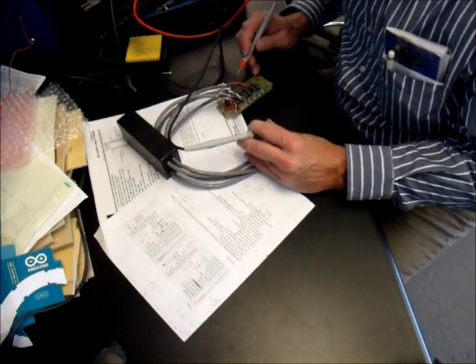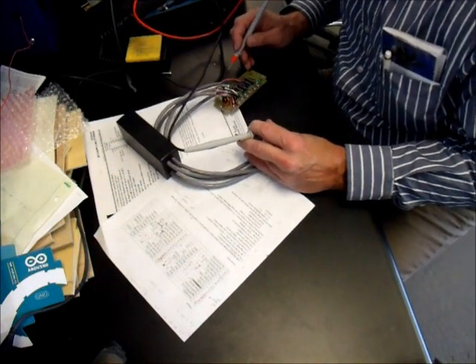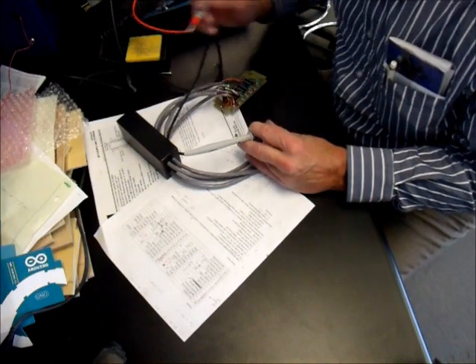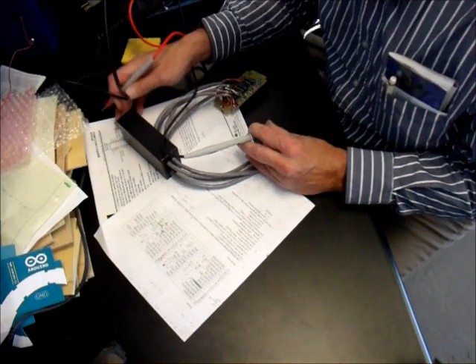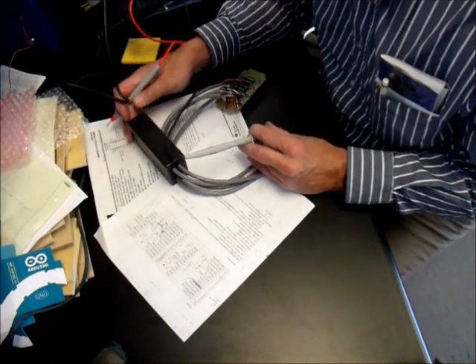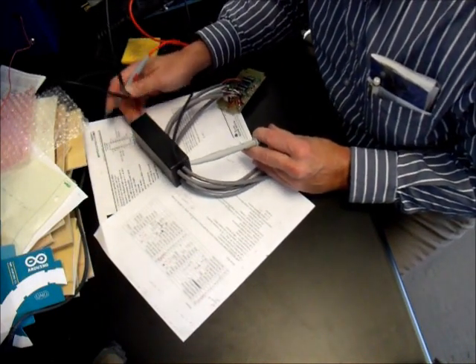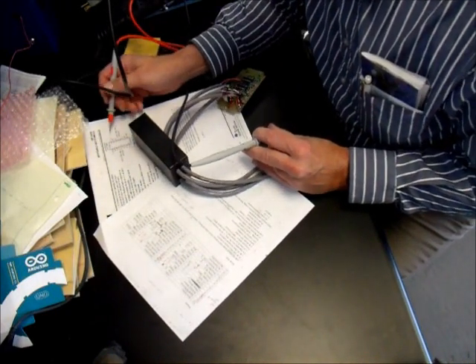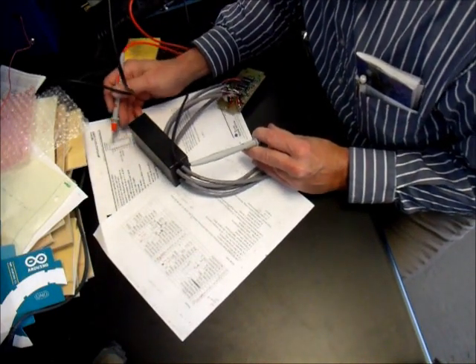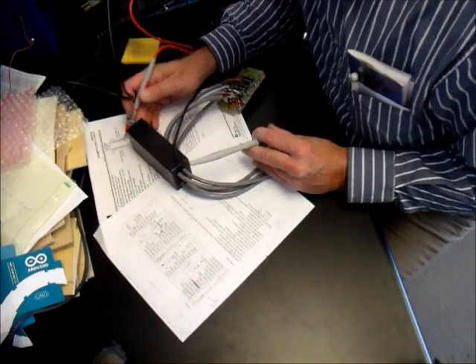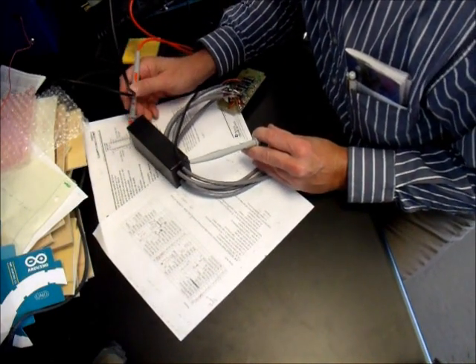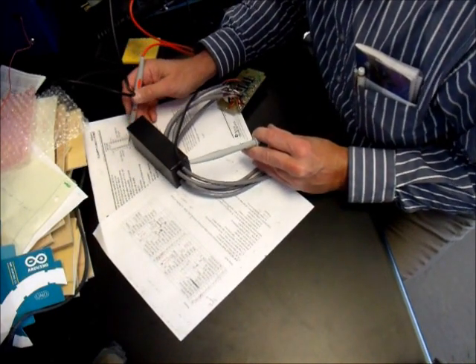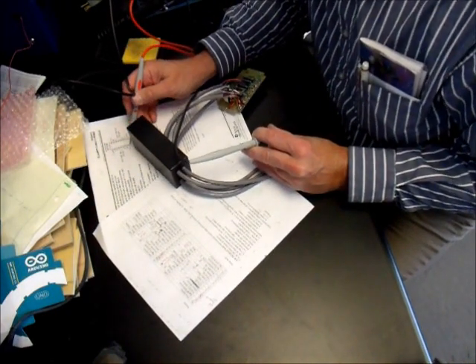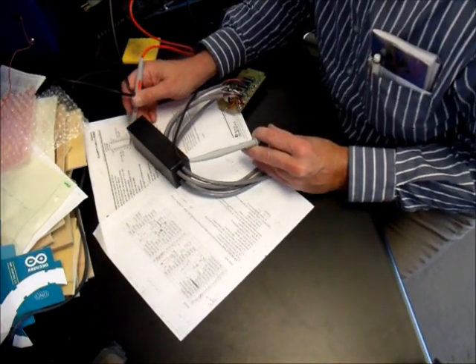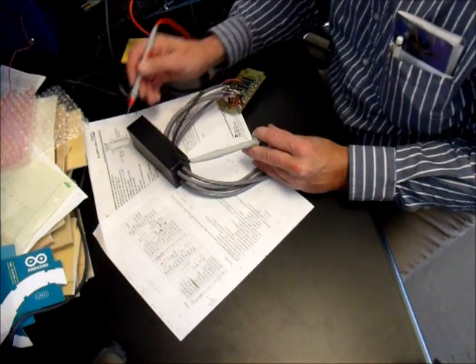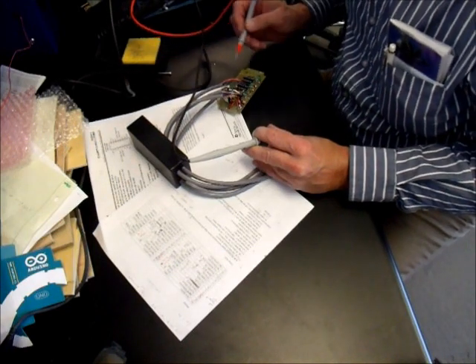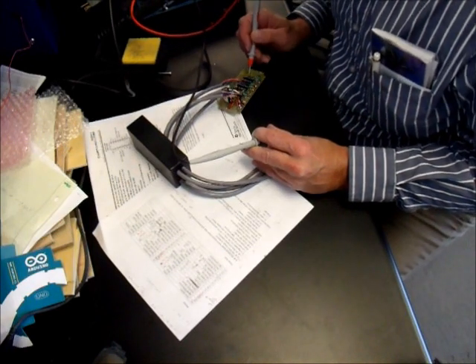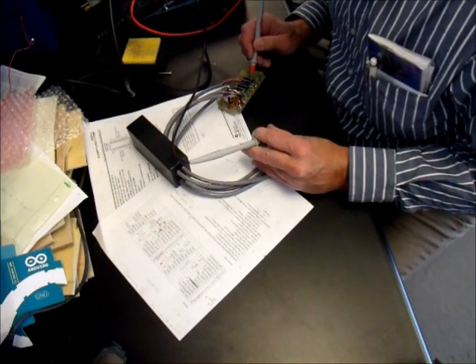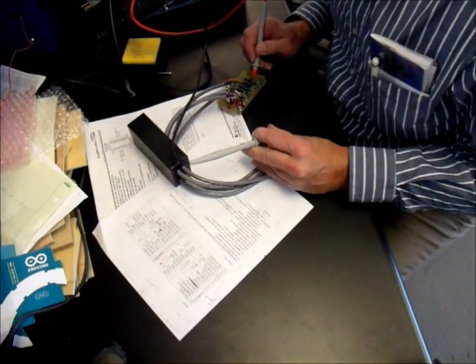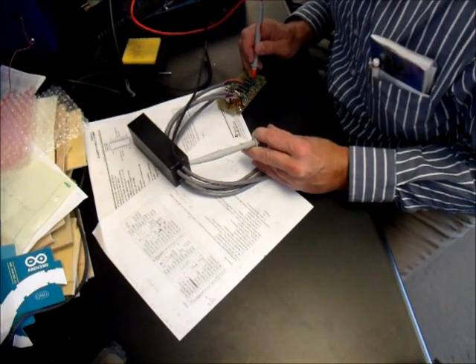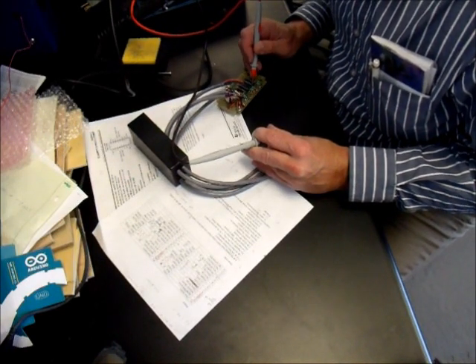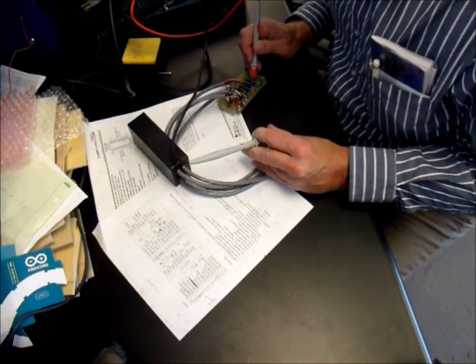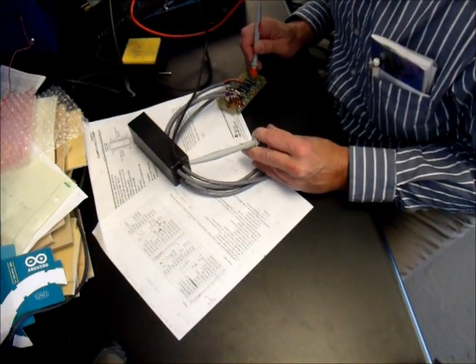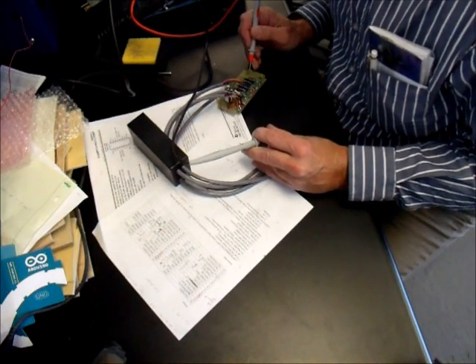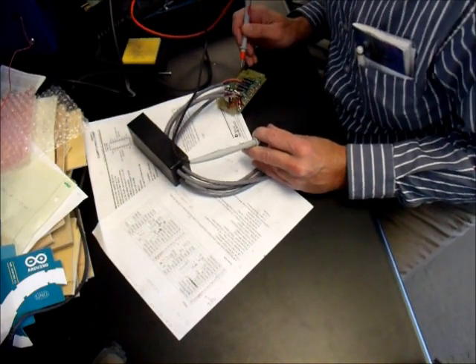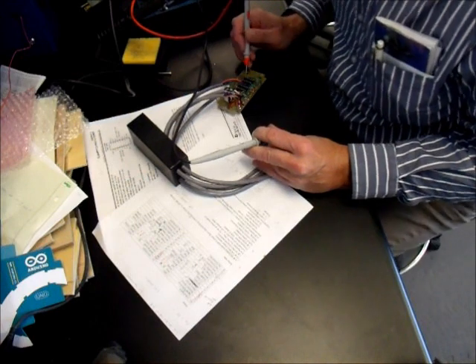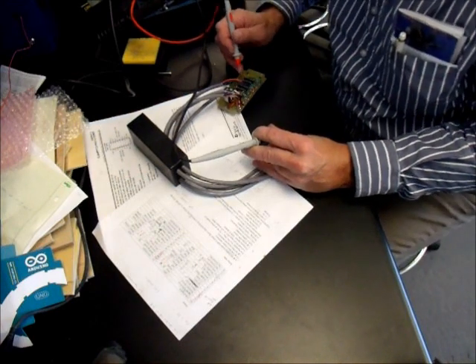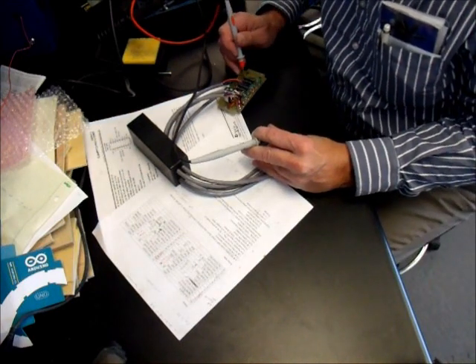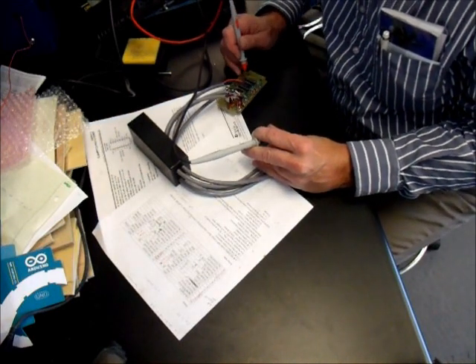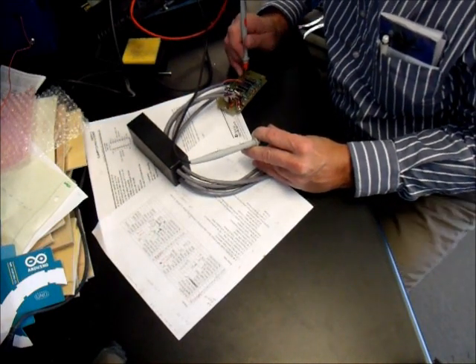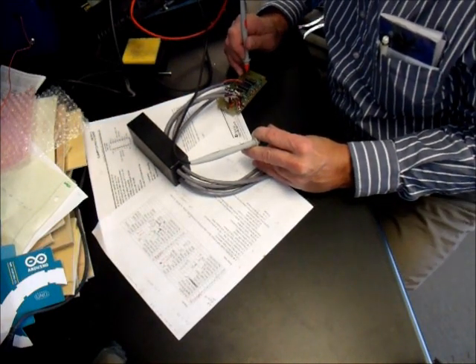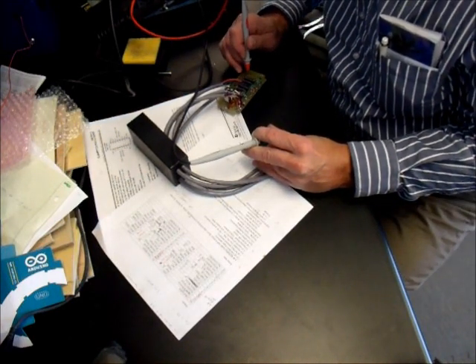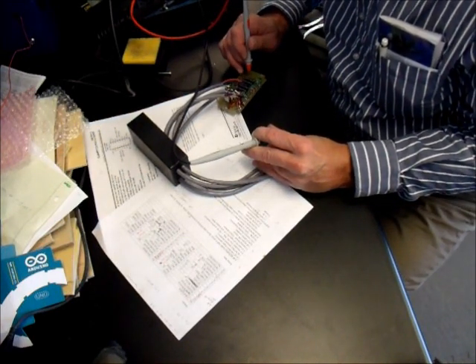I should see 12 volts checking the data sheet. That's VCC2 on pin 8. Oh, I'm looking at it upside down — this one. And not the others.